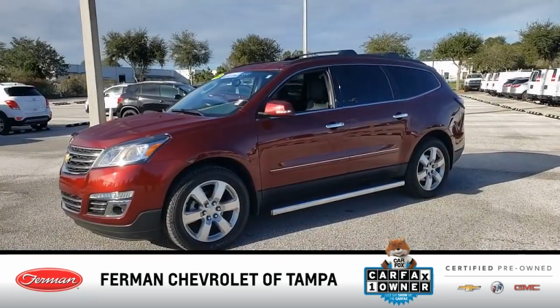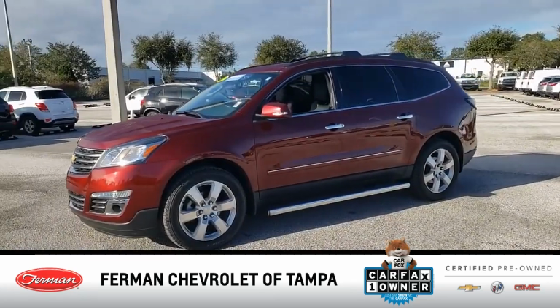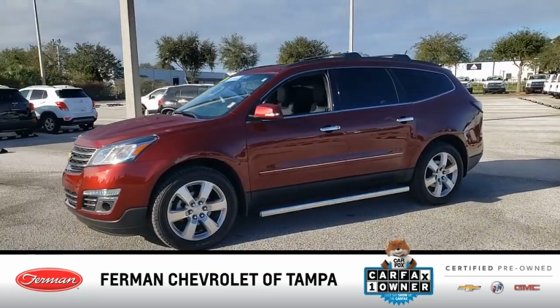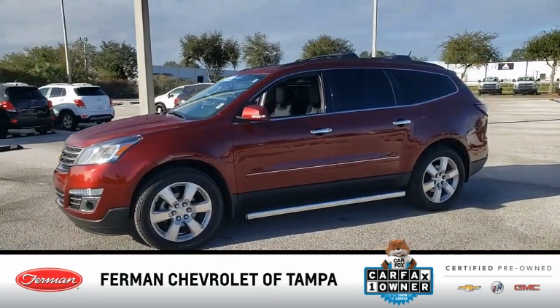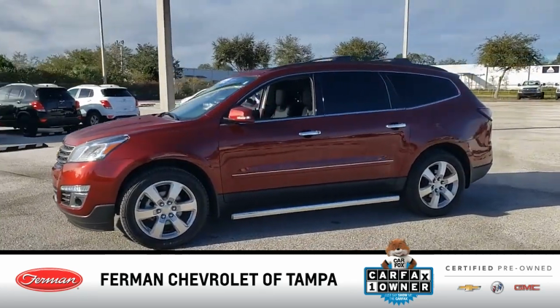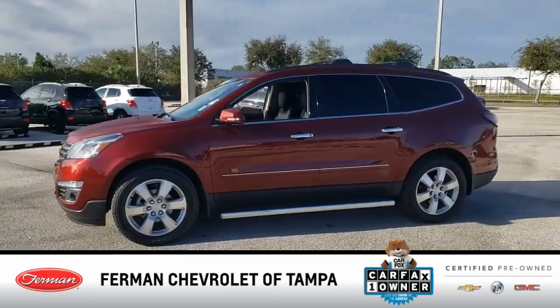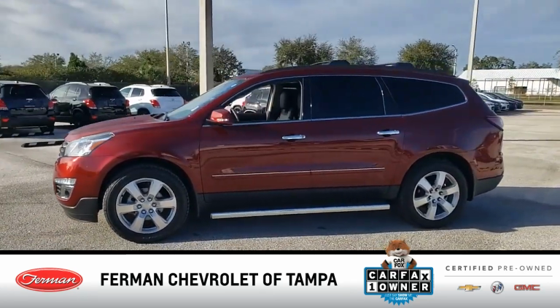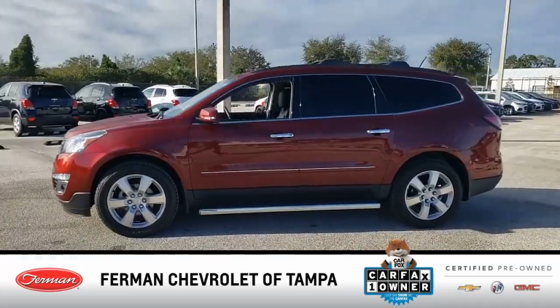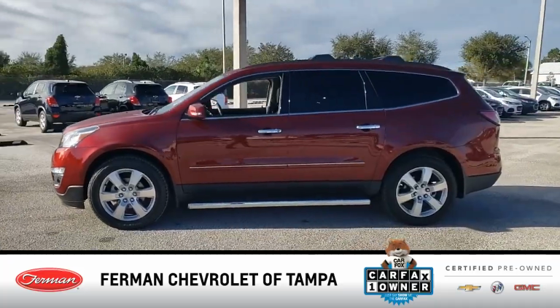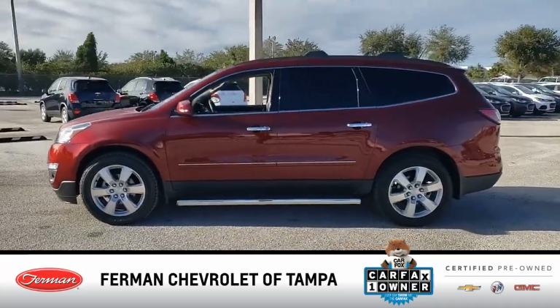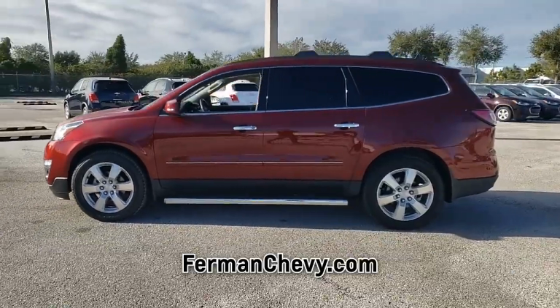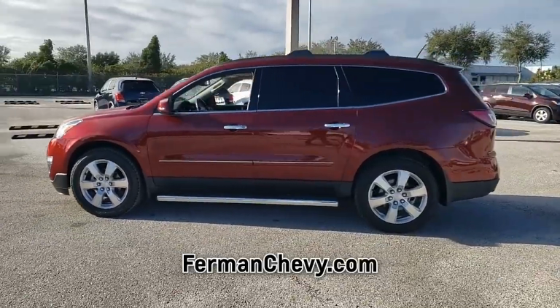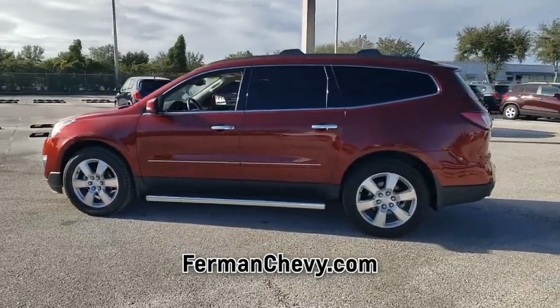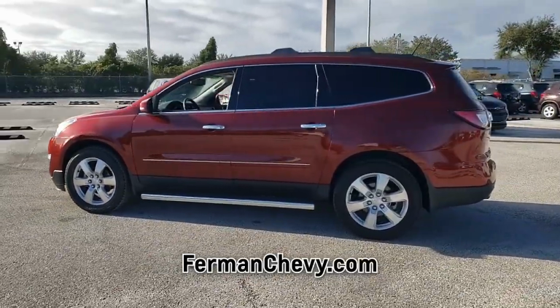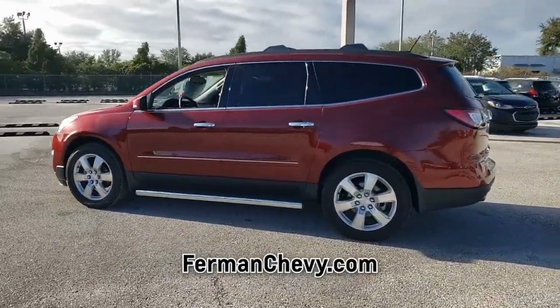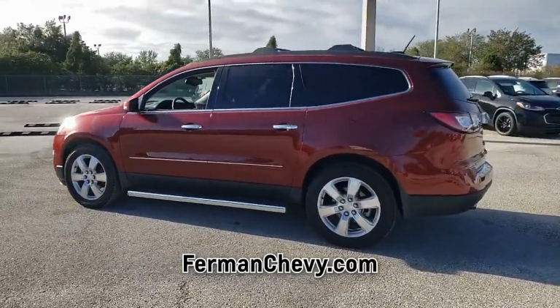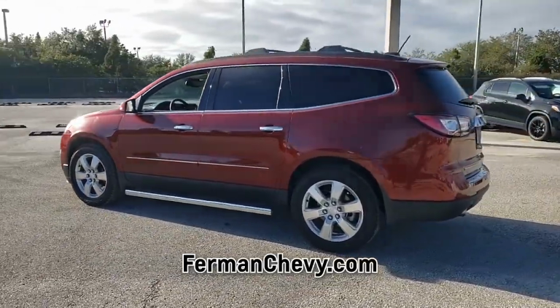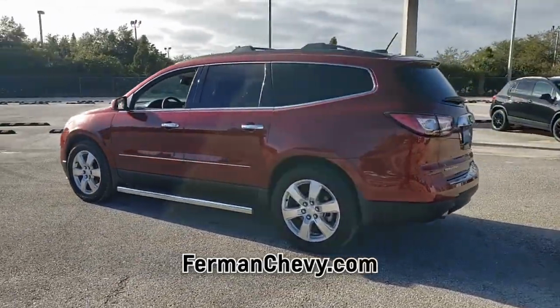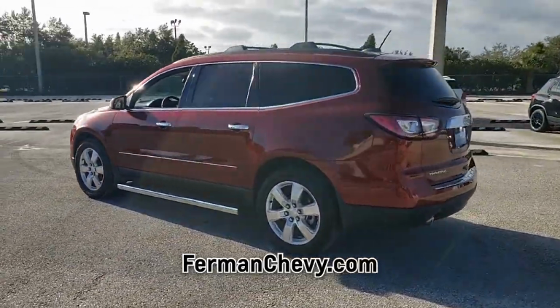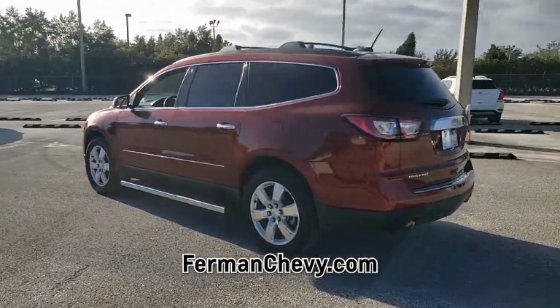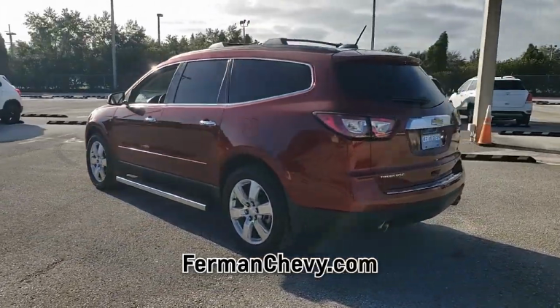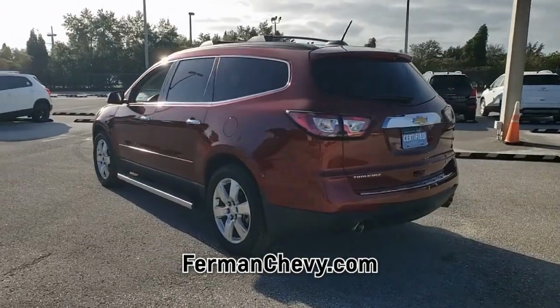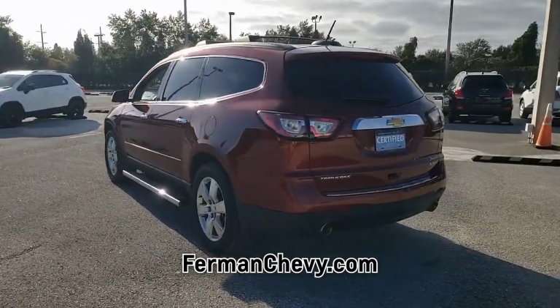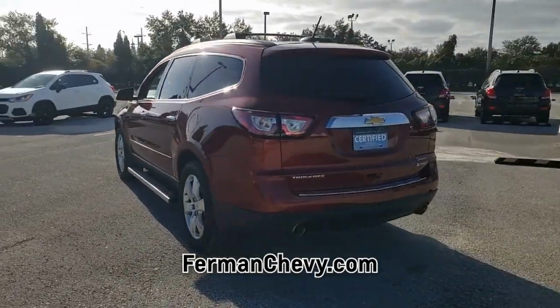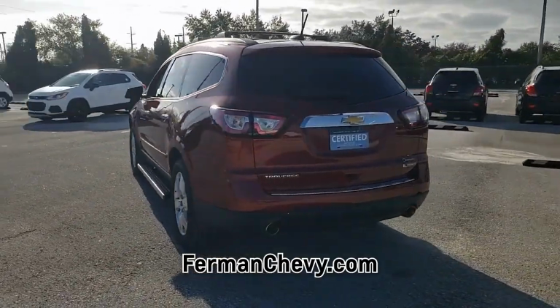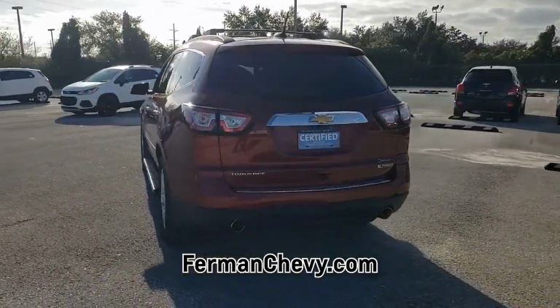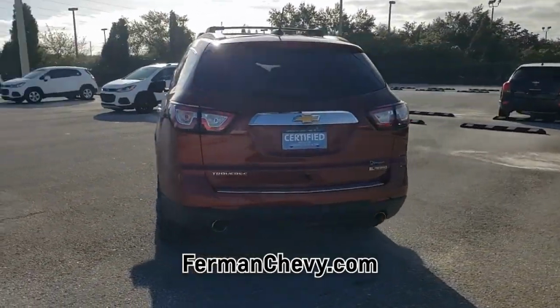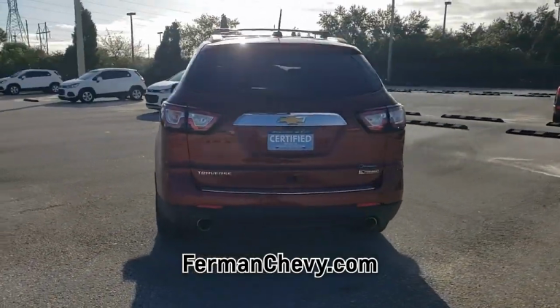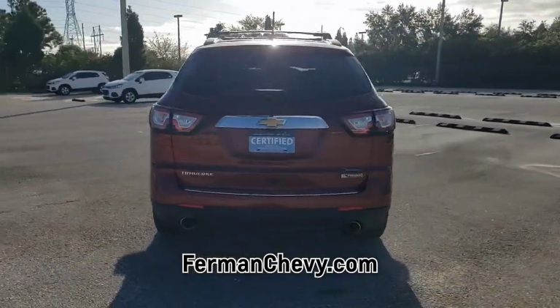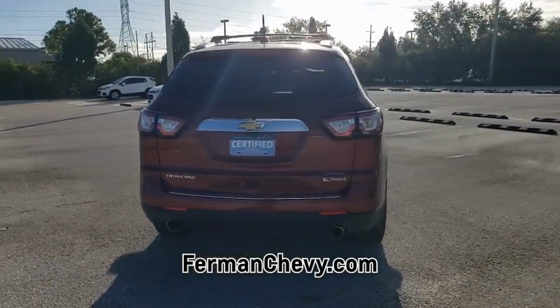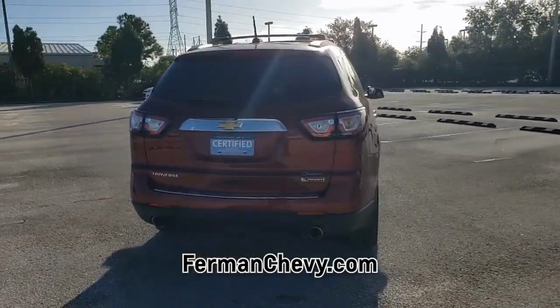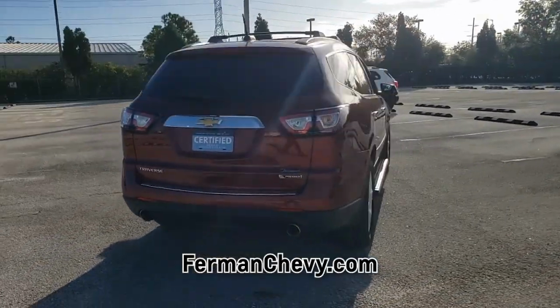Introducing this pre-owned 2017 Chevrolet Traverse with a Siren Red Tint Coat exterior. Its superior build and design make it stand out from the competition. This vehicle is a Carfax One Owner Vehicle.